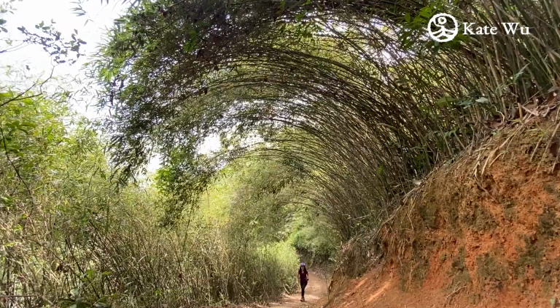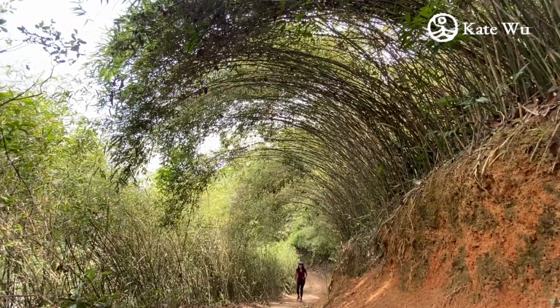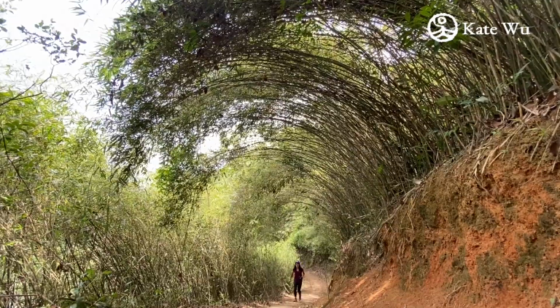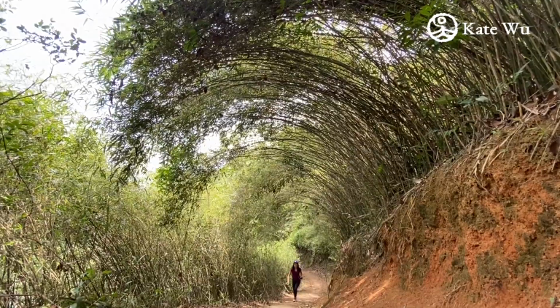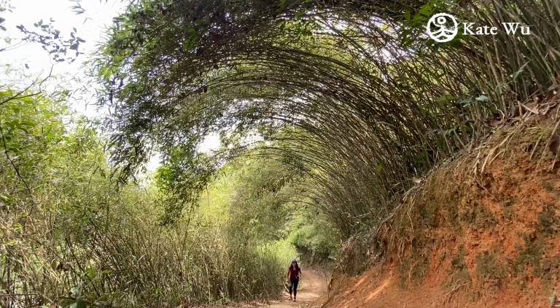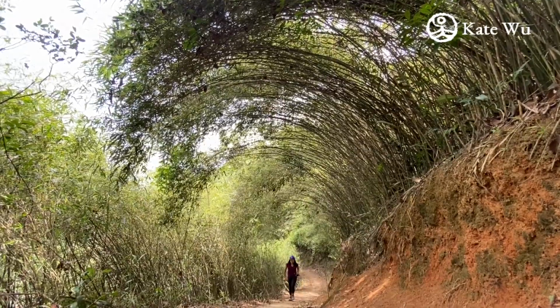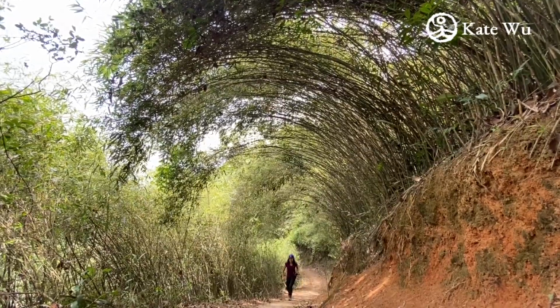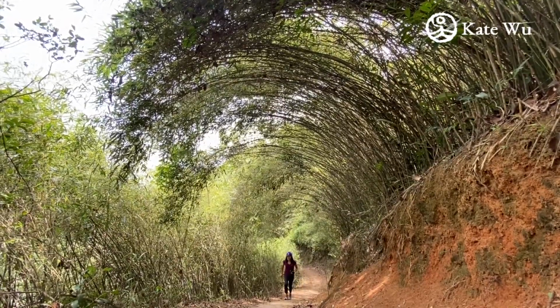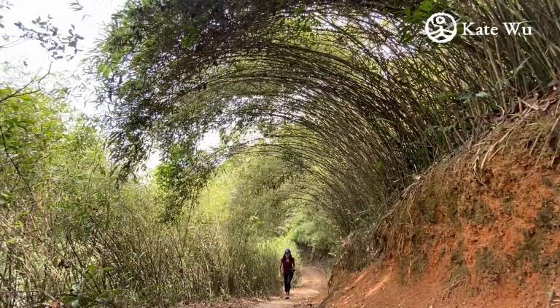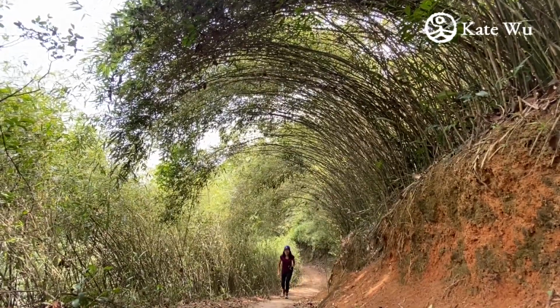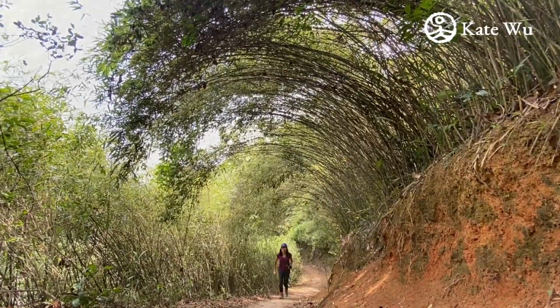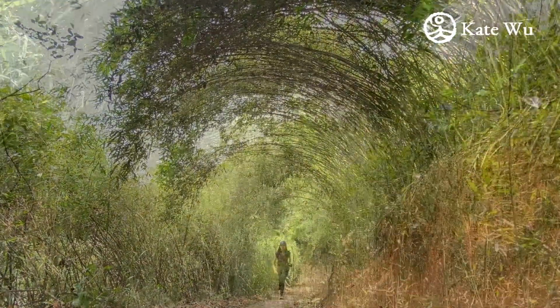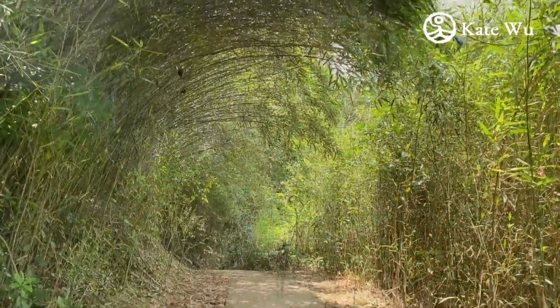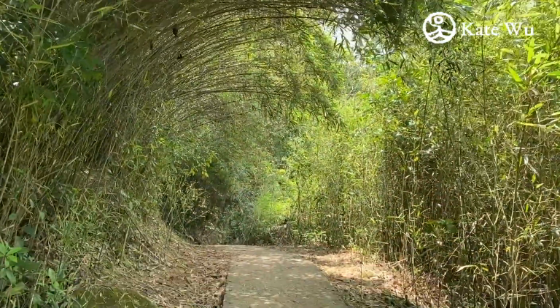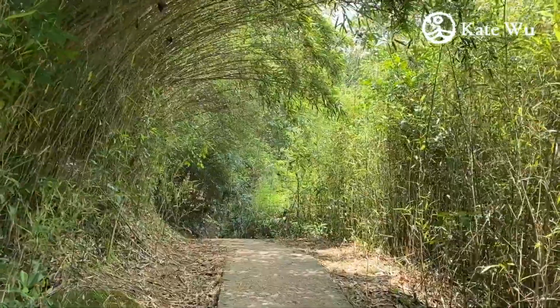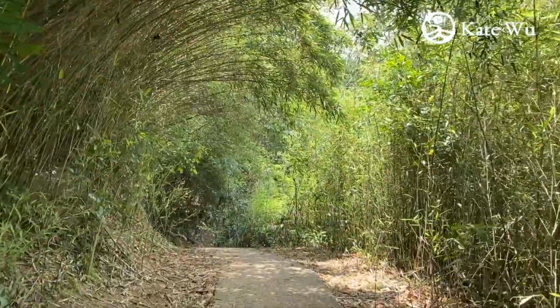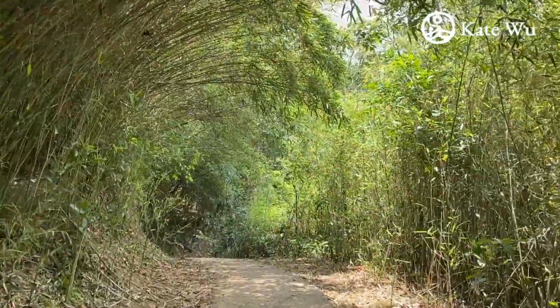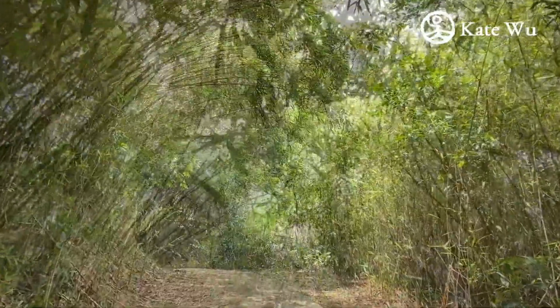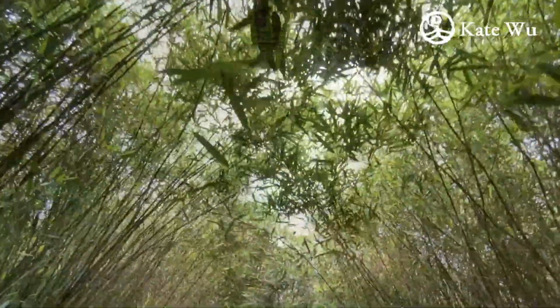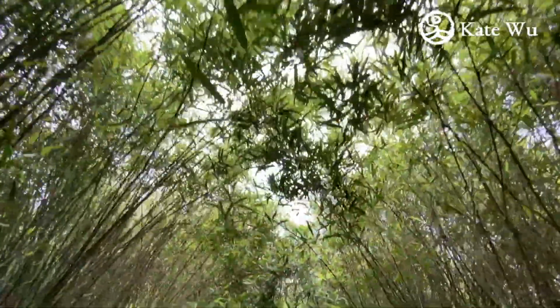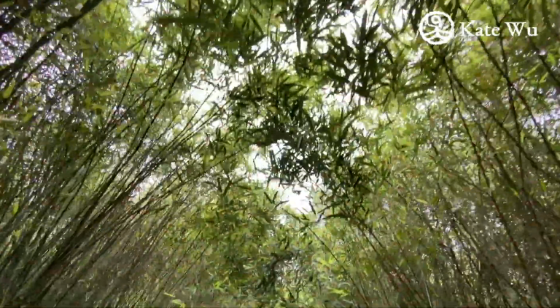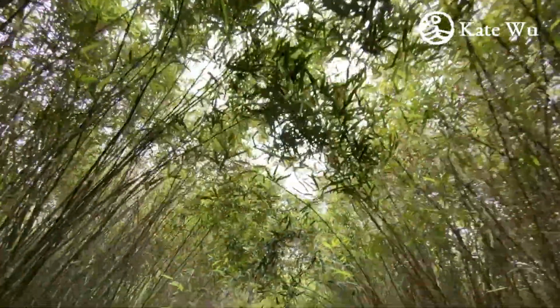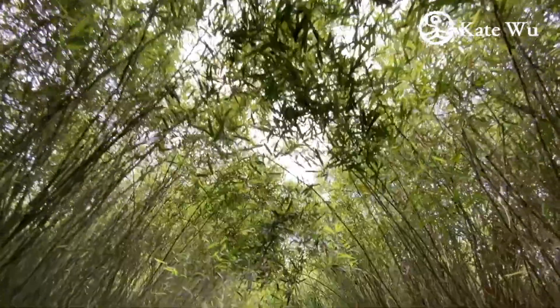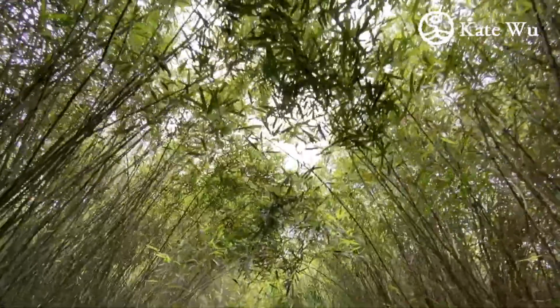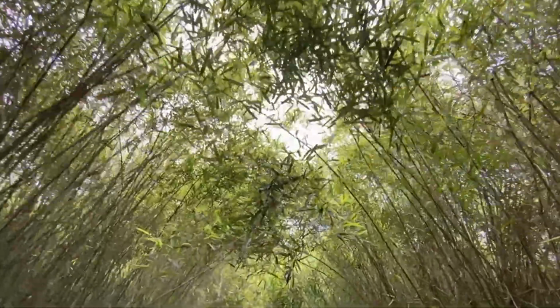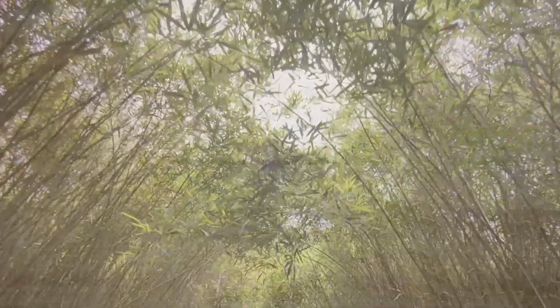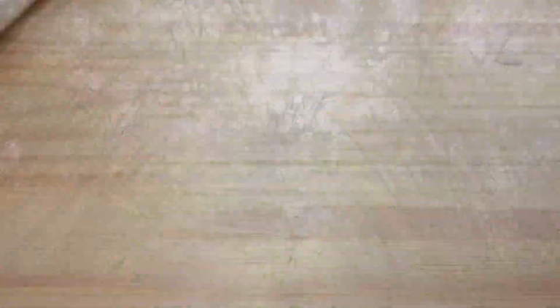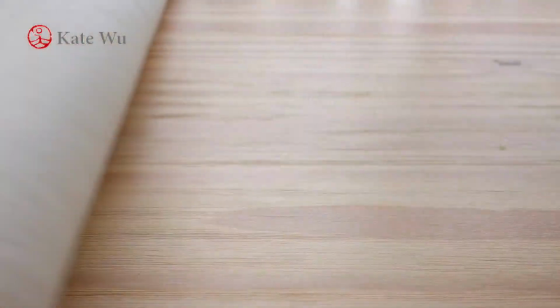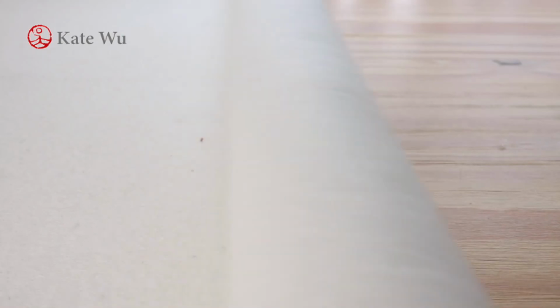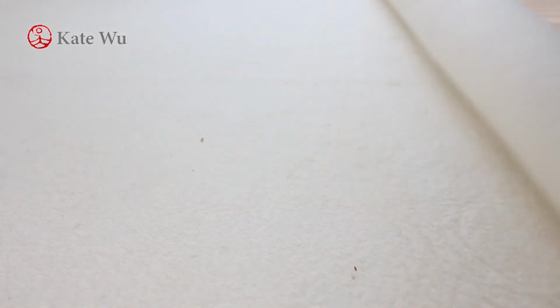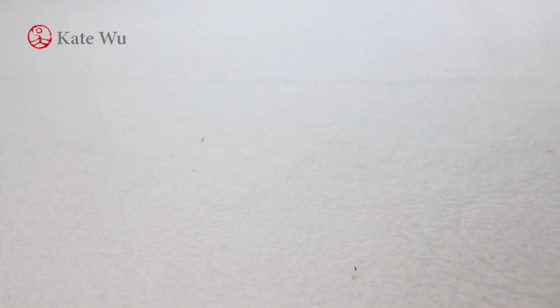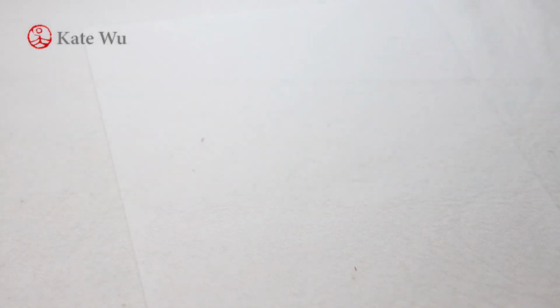Hi everyone, I'm Kate Wu. Welcome to my channel. Today we're going to paint the bamboos, which is one of the four gentlemen in Chinese painting. Let's get started.